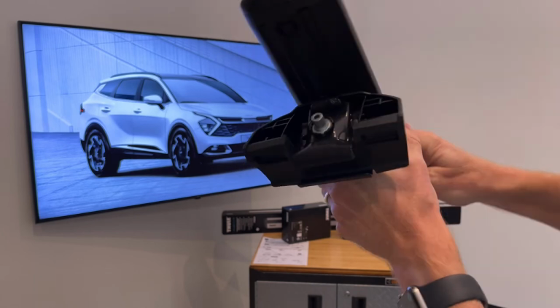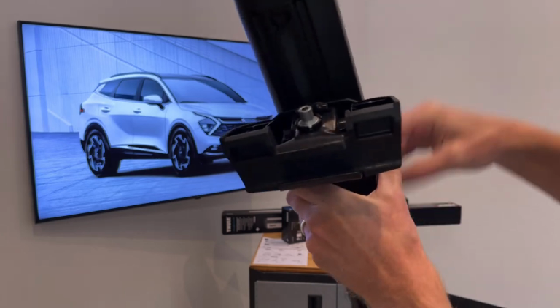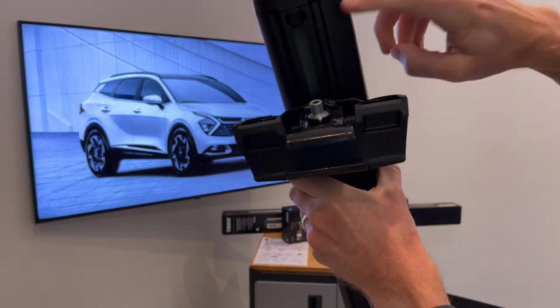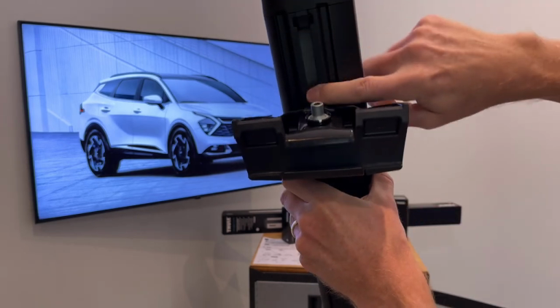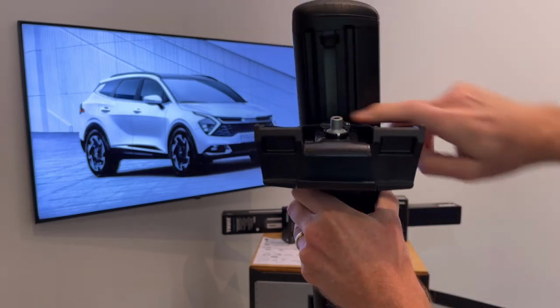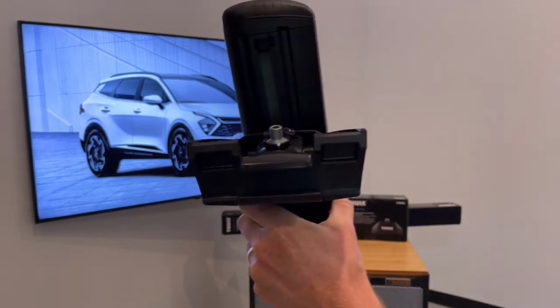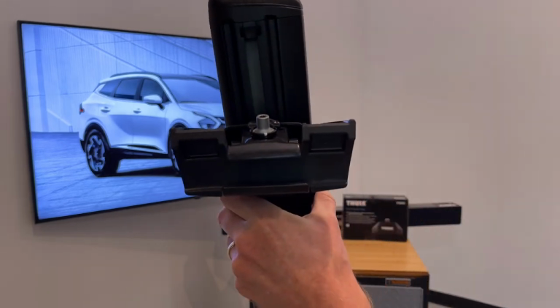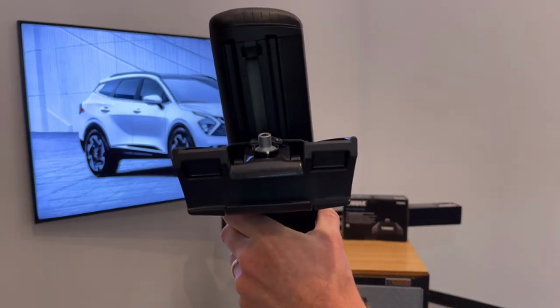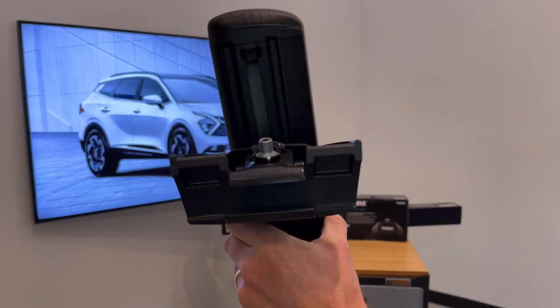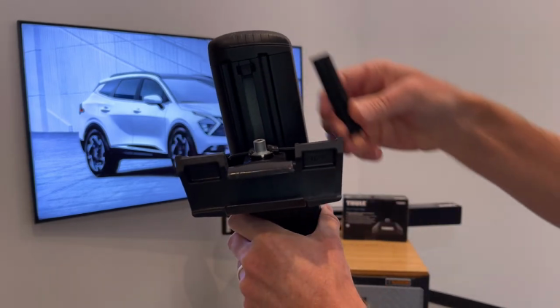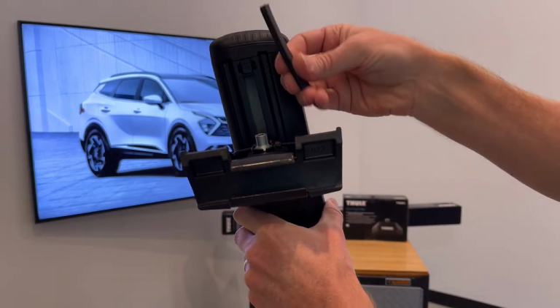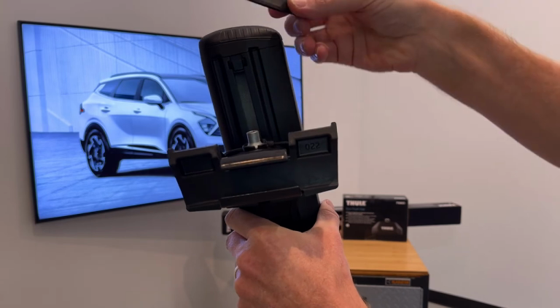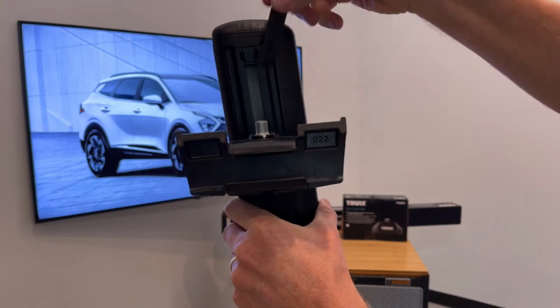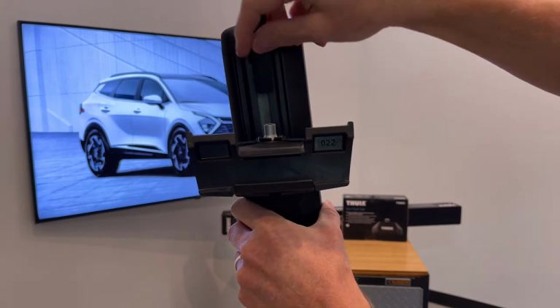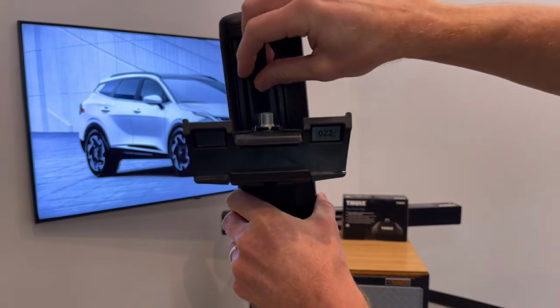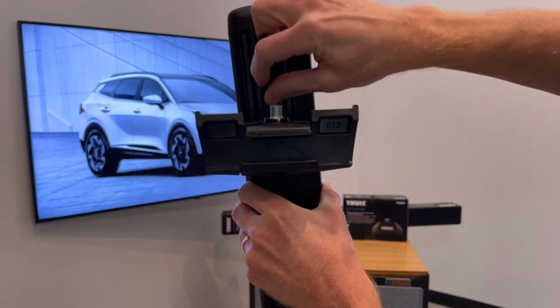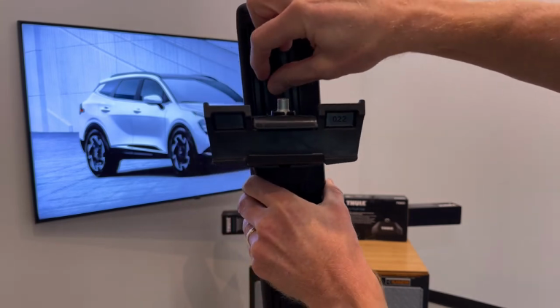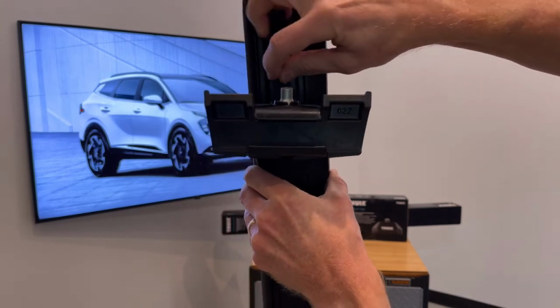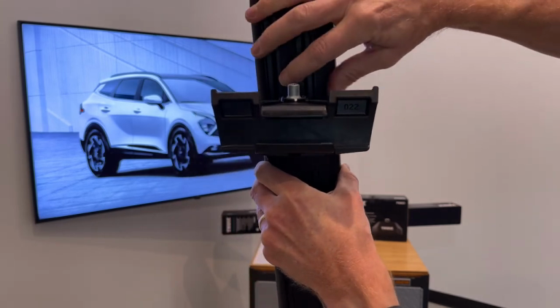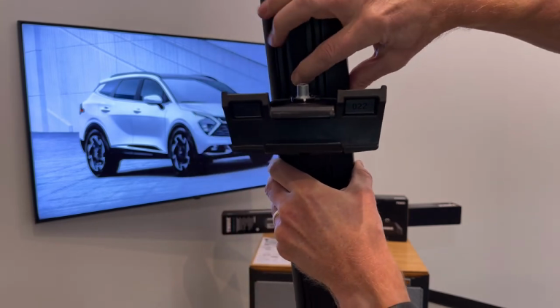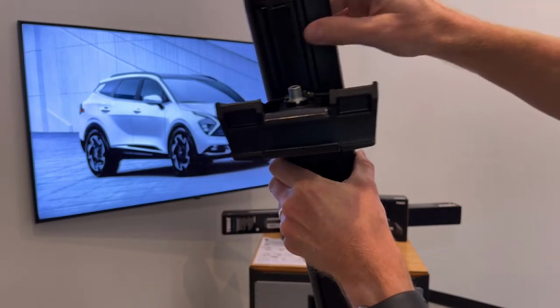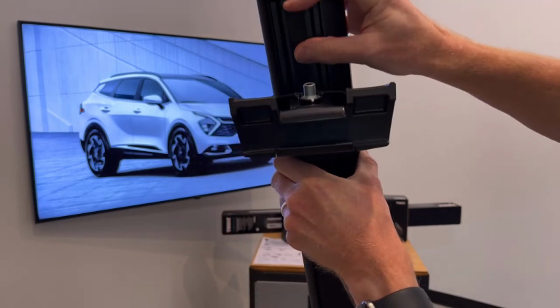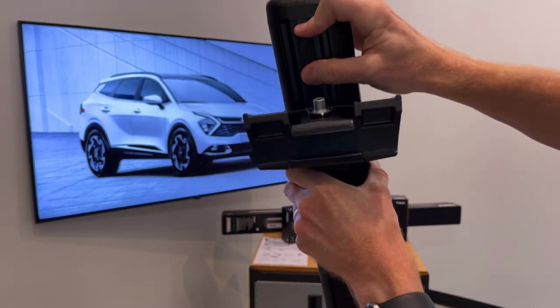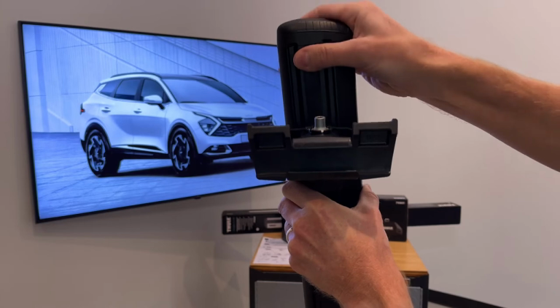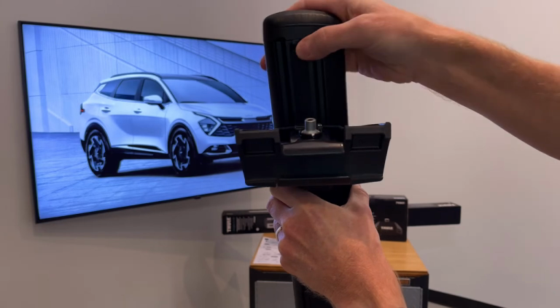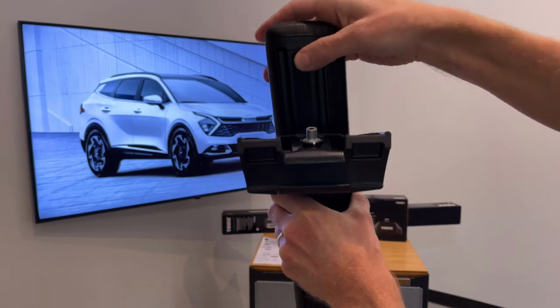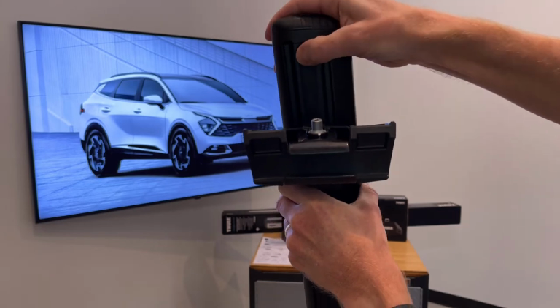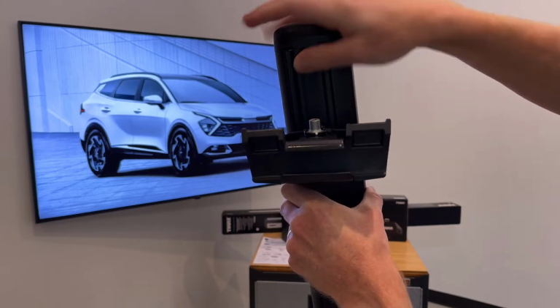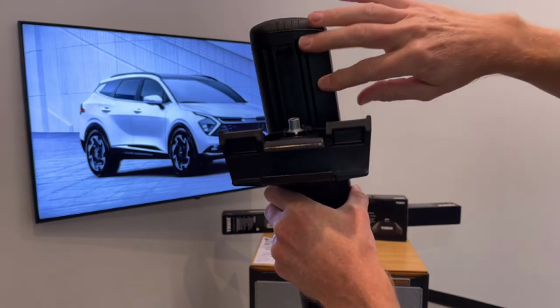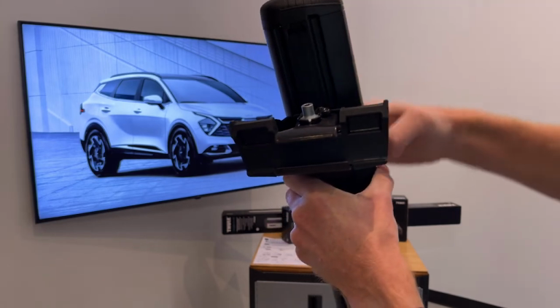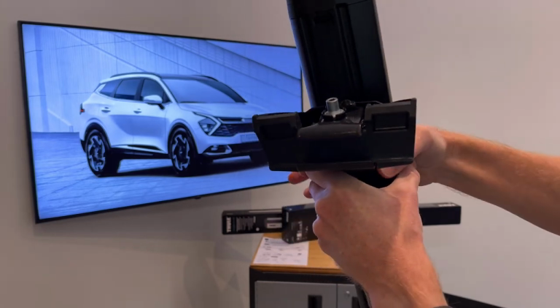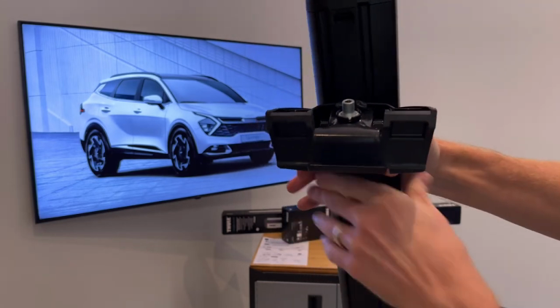You'll notice we have some exposed track. We'll want to fill that in with rubber that's supplied with the load bars. You just cut the rubber to measure to fill in the area on the underside to help maintain good aerodynamic performance there.